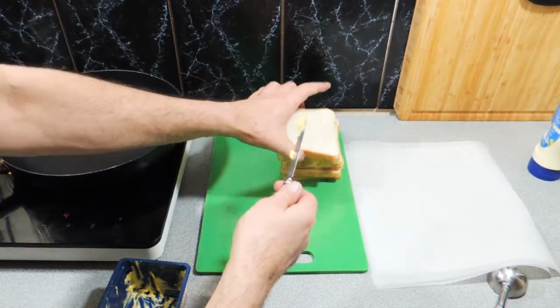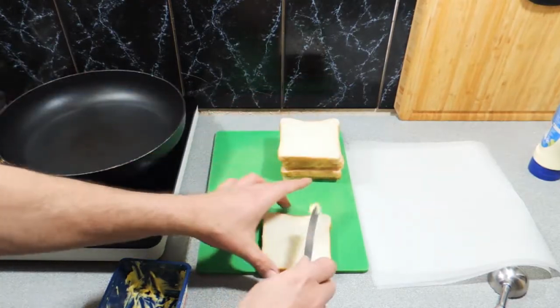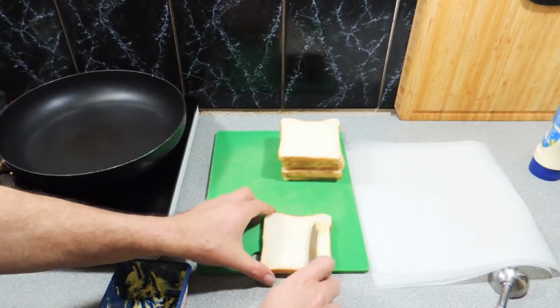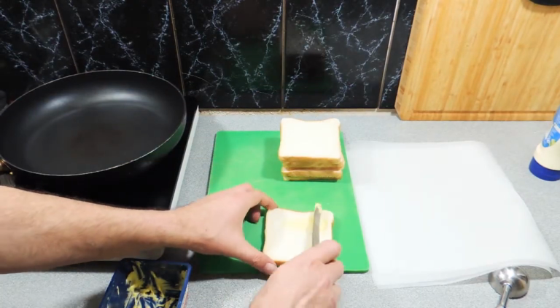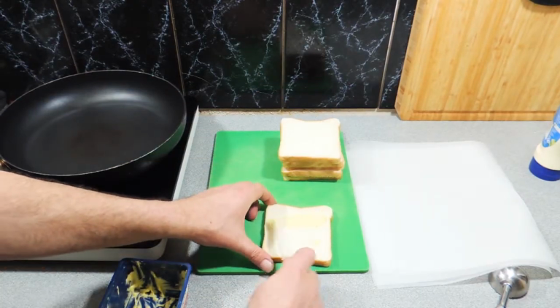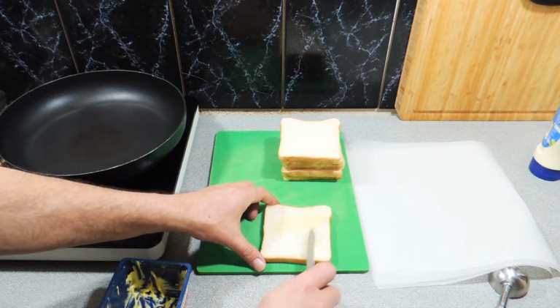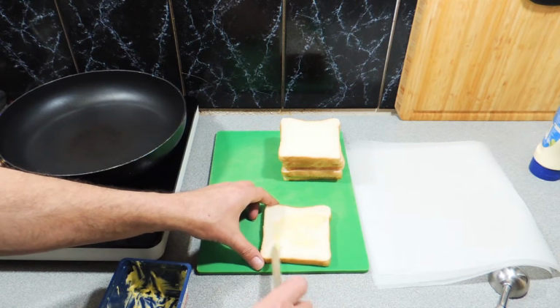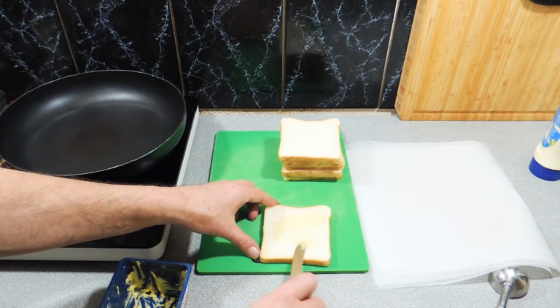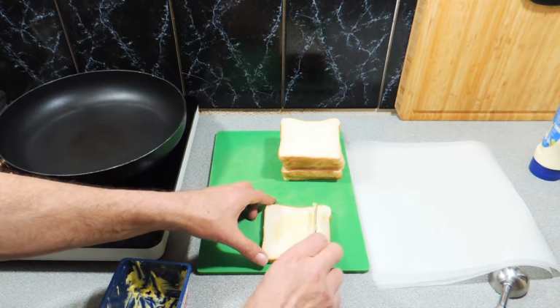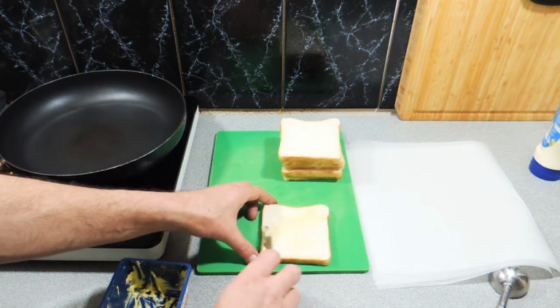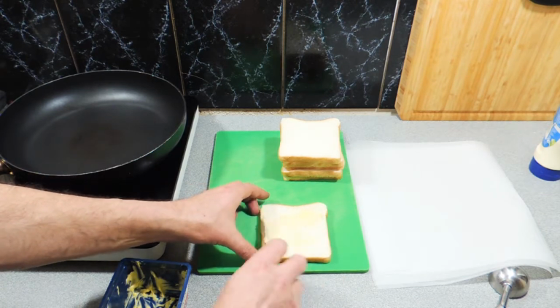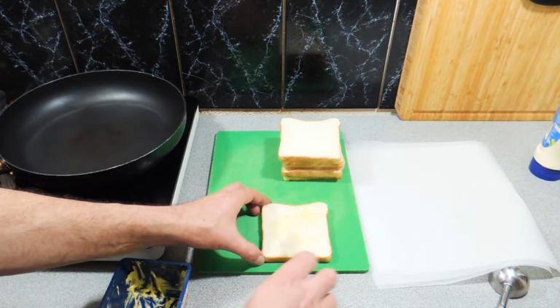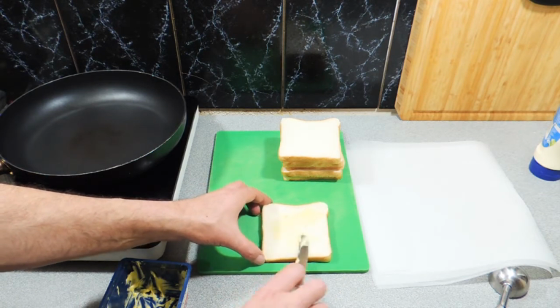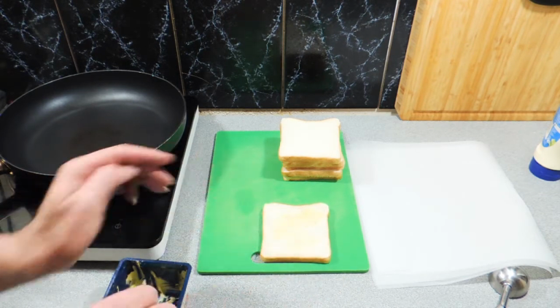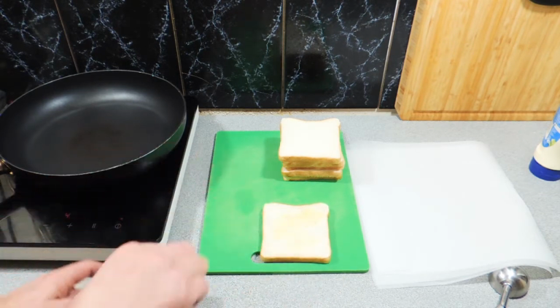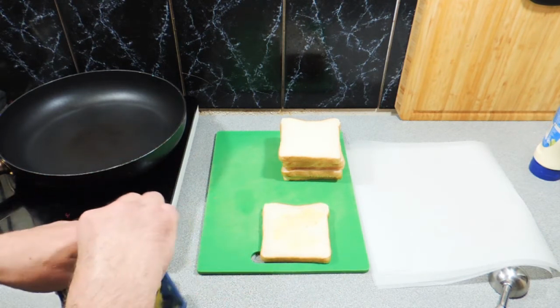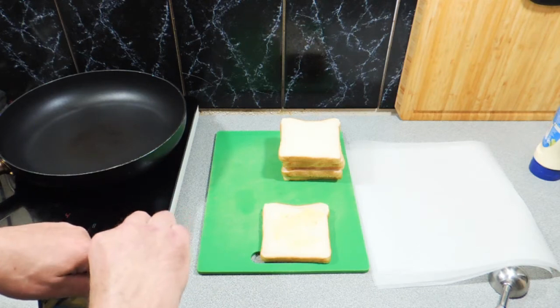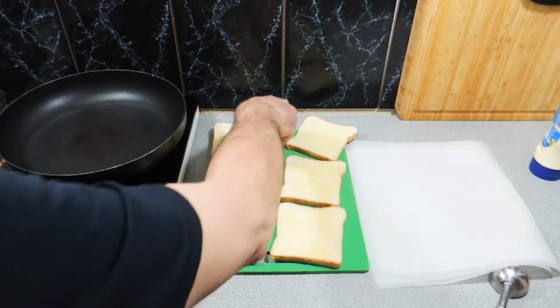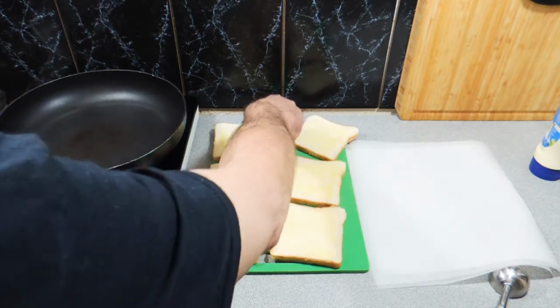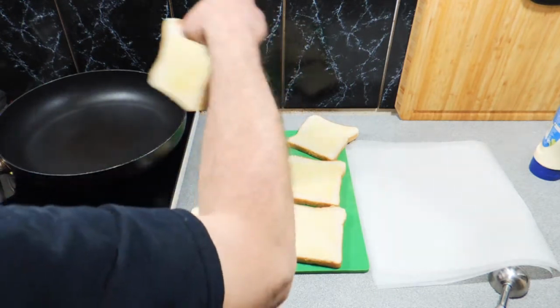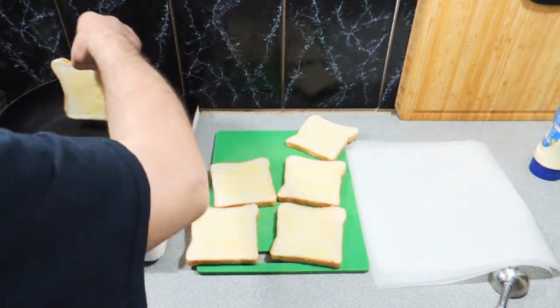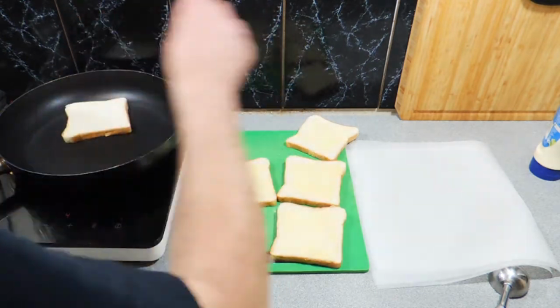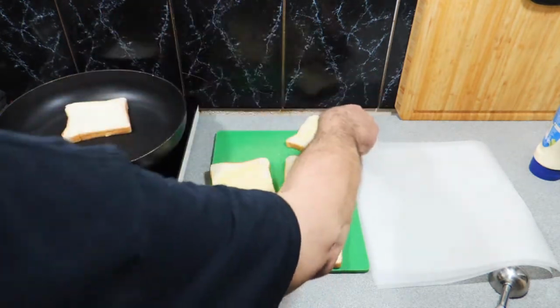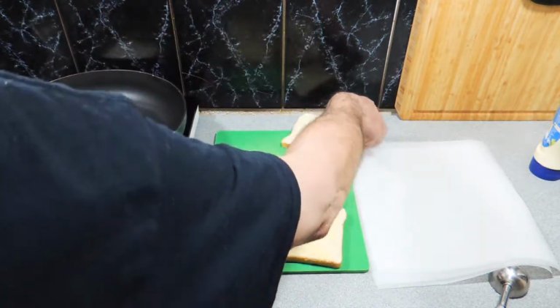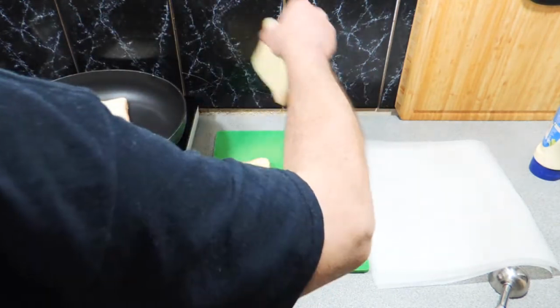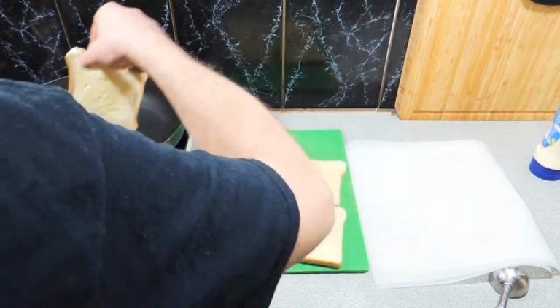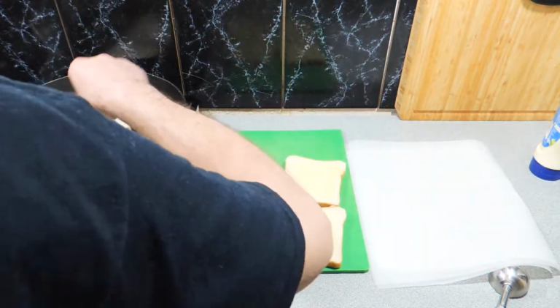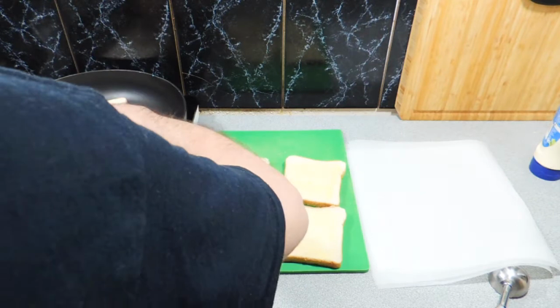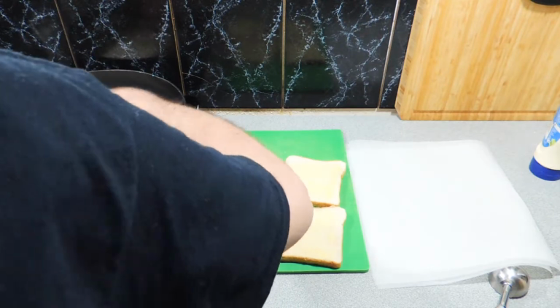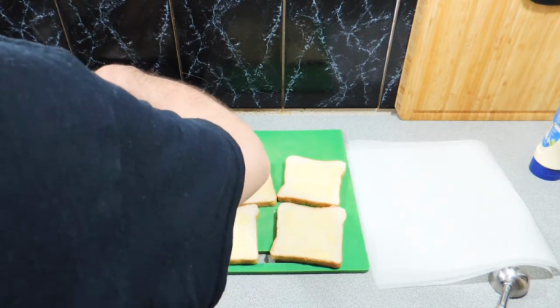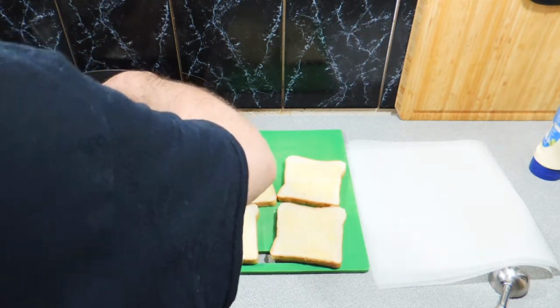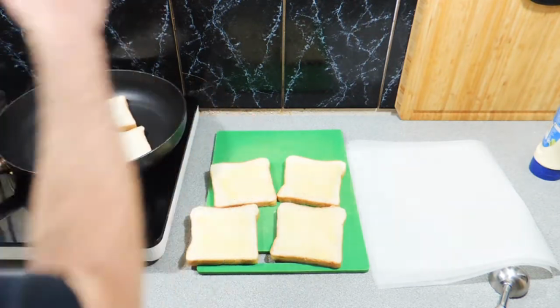Alright, I'm going to start off. I've got some simple white sandwich bread here. I'm just going to give that a little bit of butter on there, just like that. I've got a medium heat pan and I'm just going to put those pieces of bread down and toast those off.